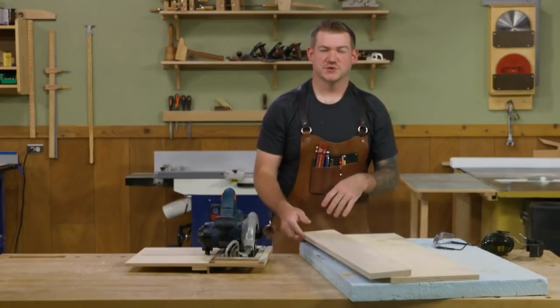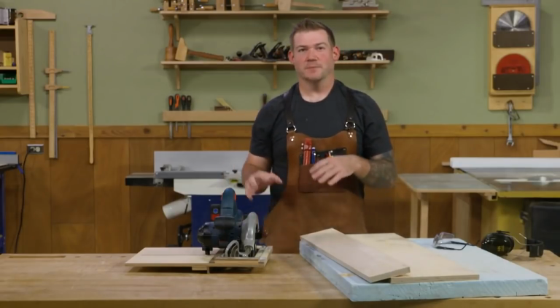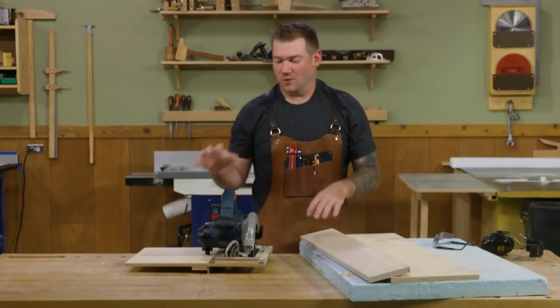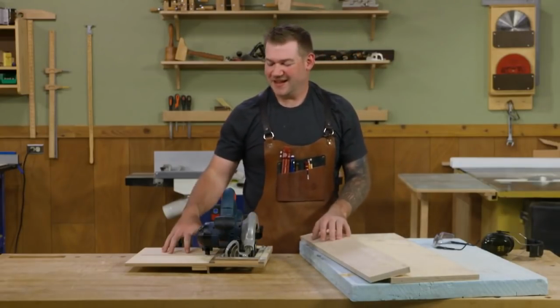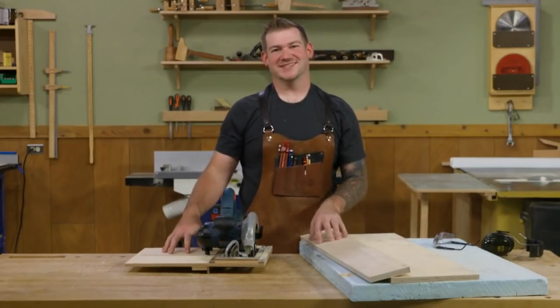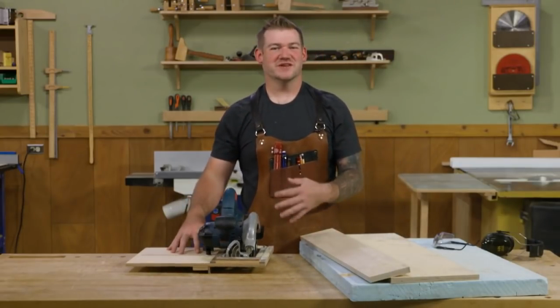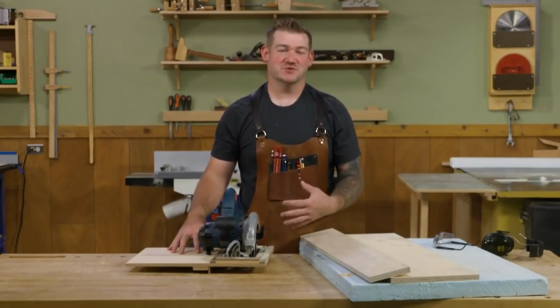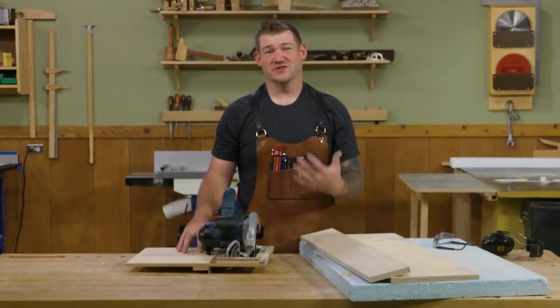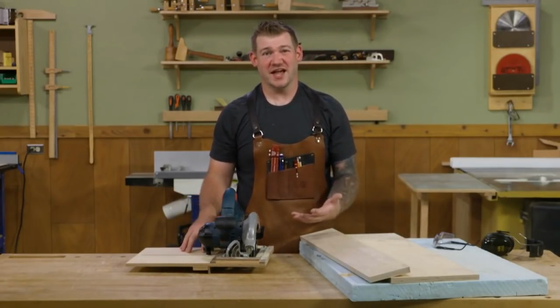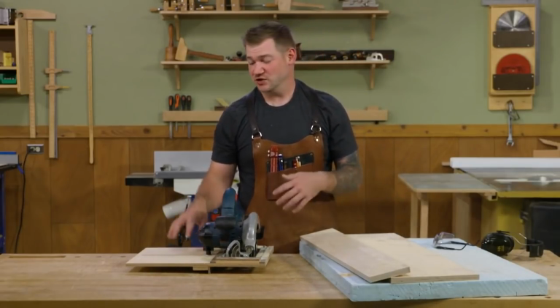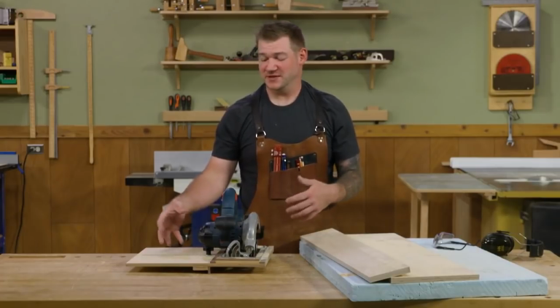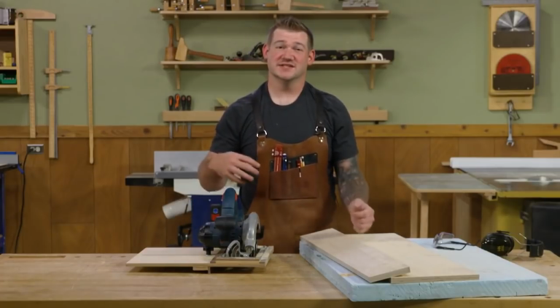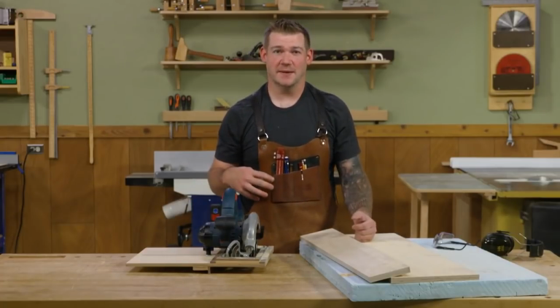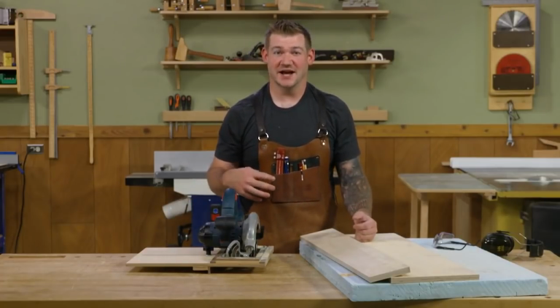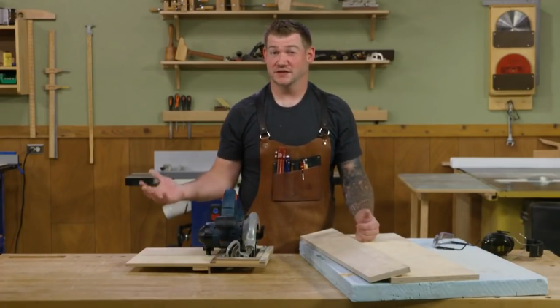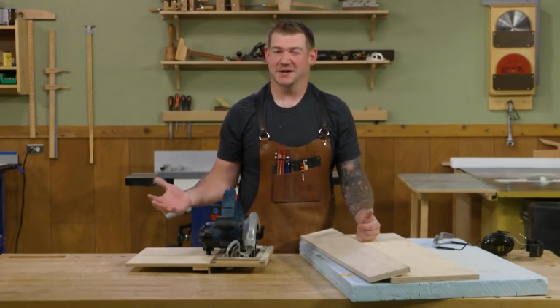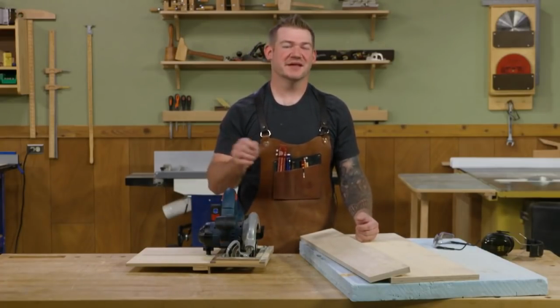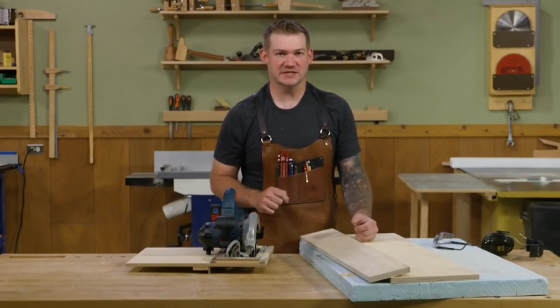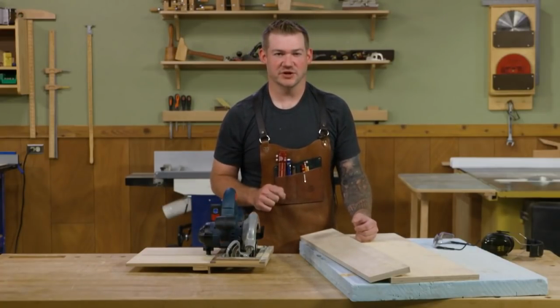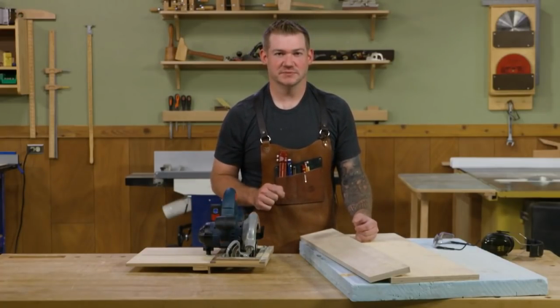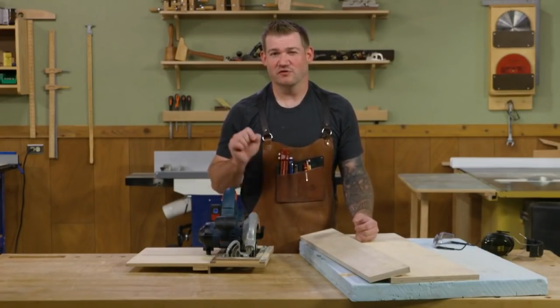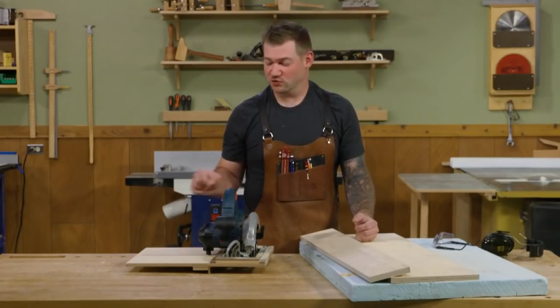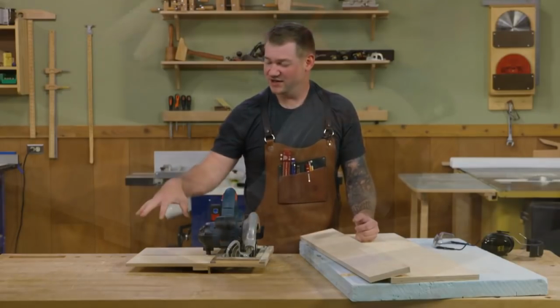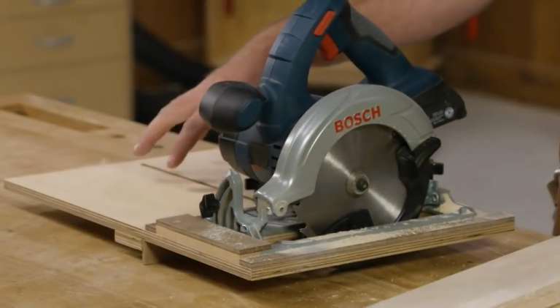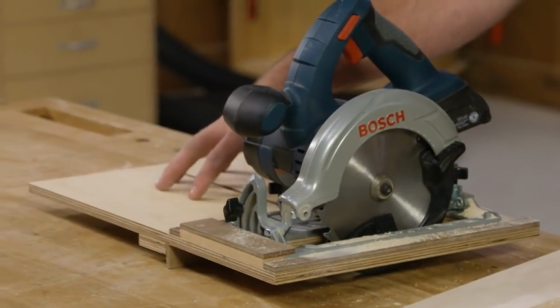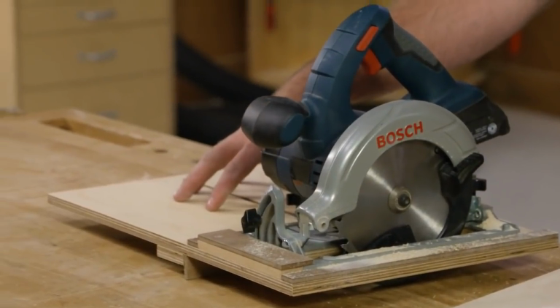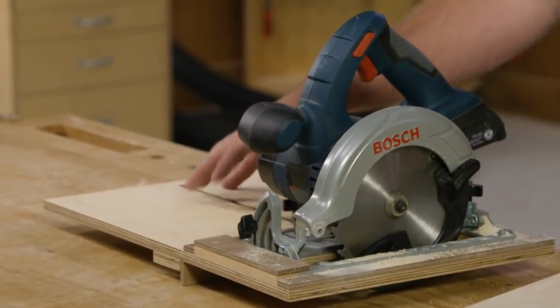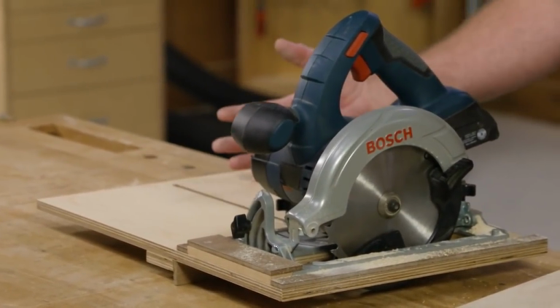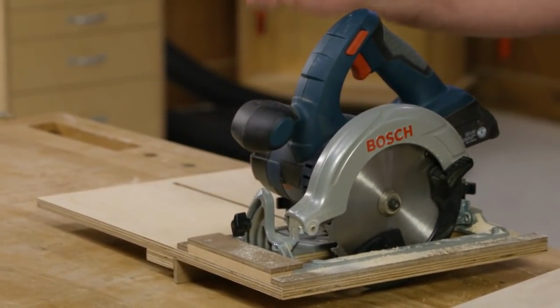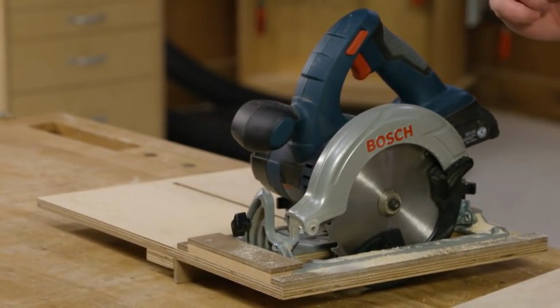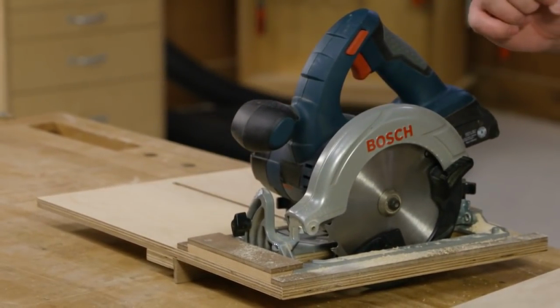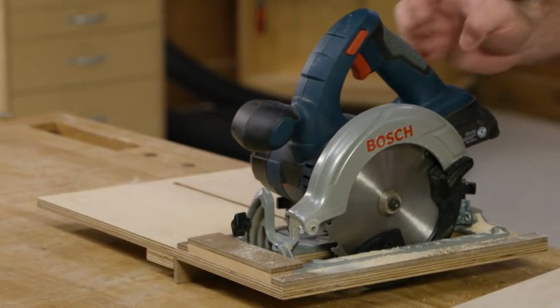So there you go. One thing I like about this is you can flip it around. If you're left-handed, you can flip it so the fence is on the opposite side and the saw is on the other side, making it a little bit easier to use. Overall, it's a great way to use up some small scraps in your shop and end up with a really useful add-on for your circular saw.